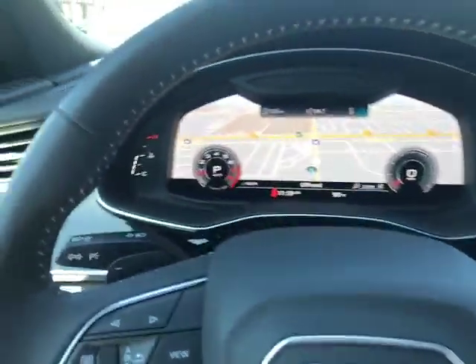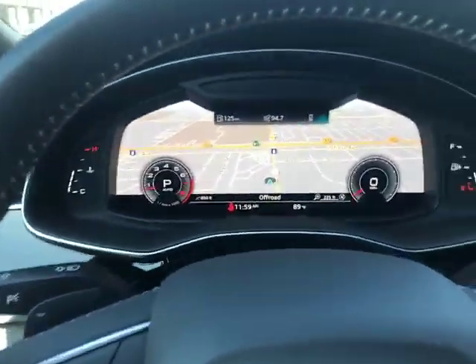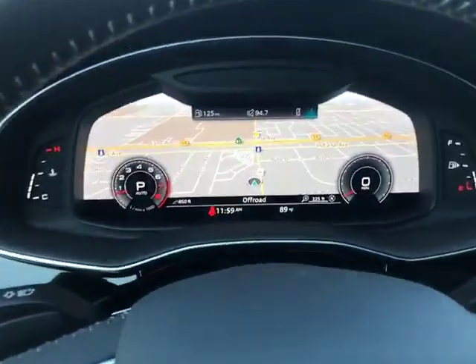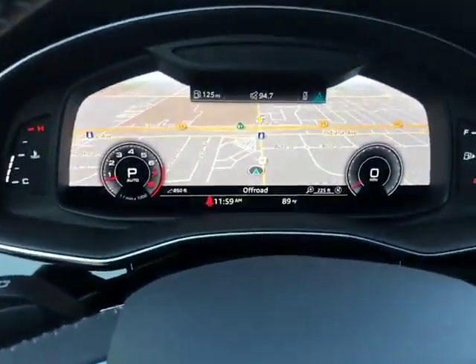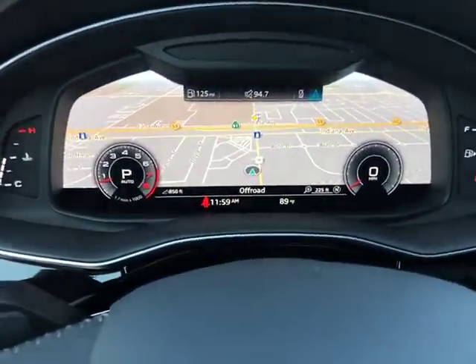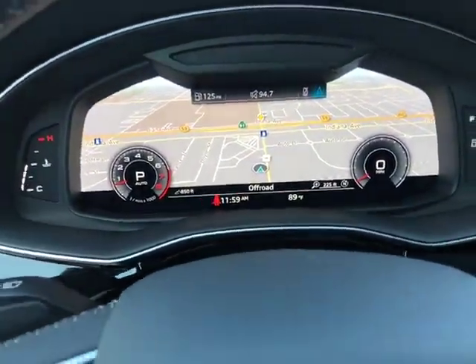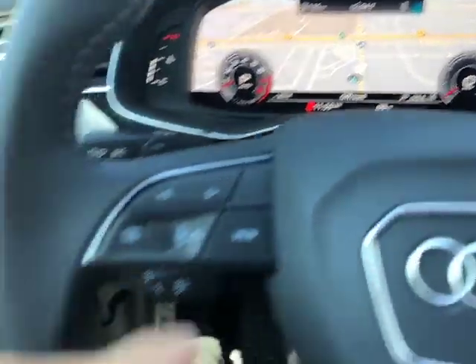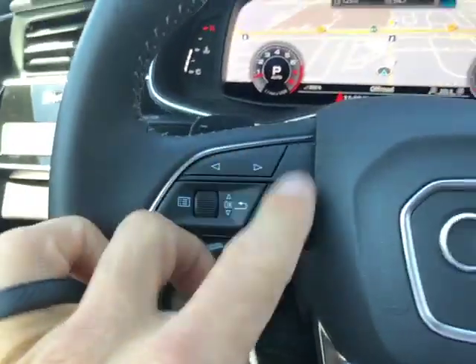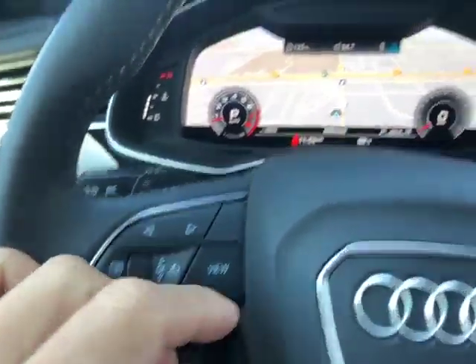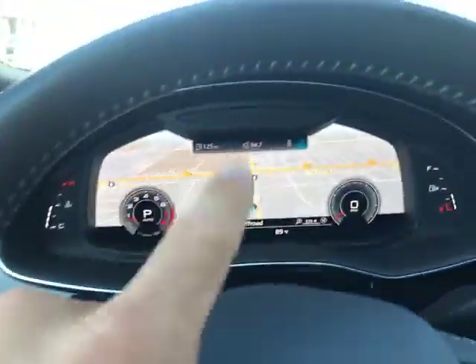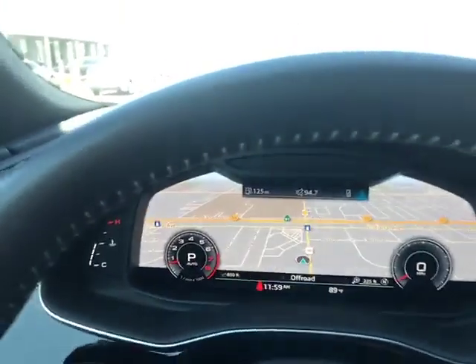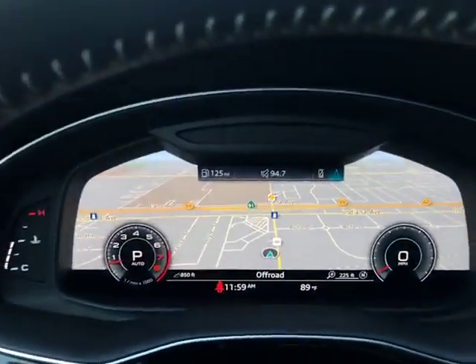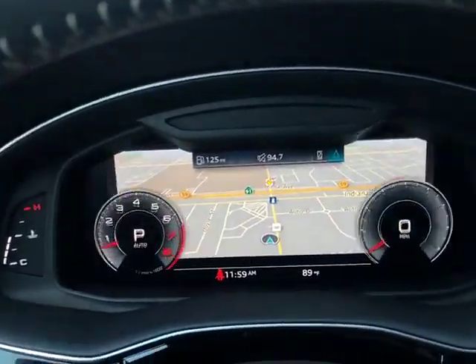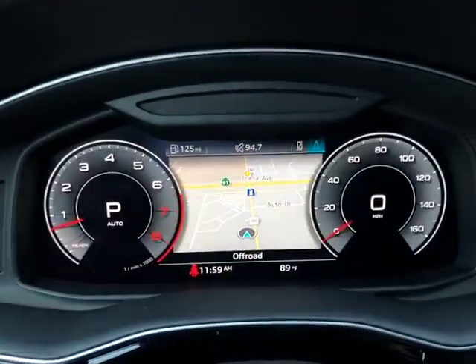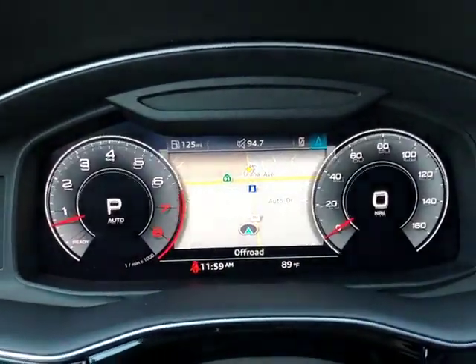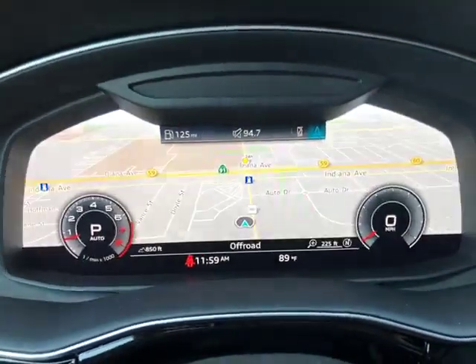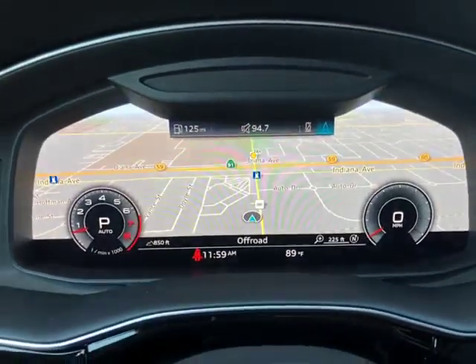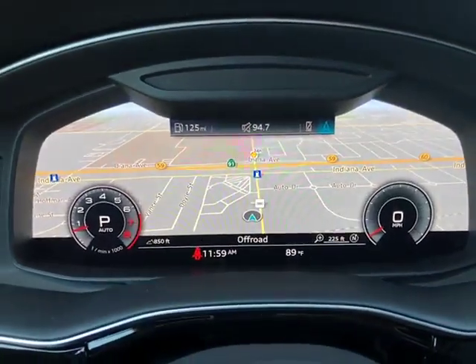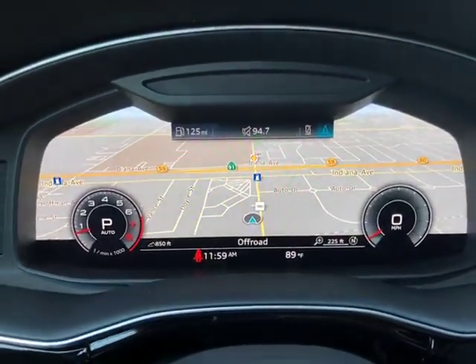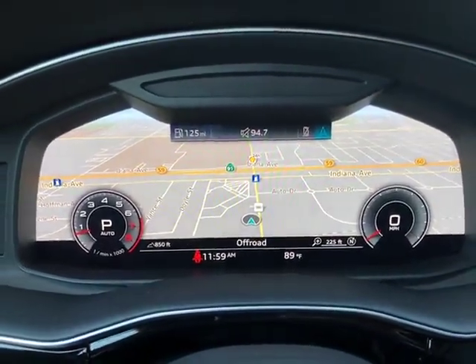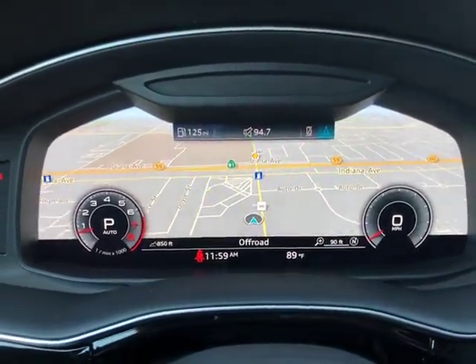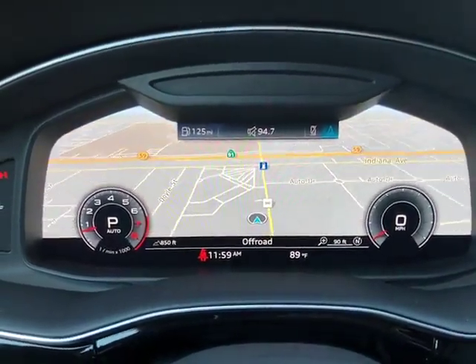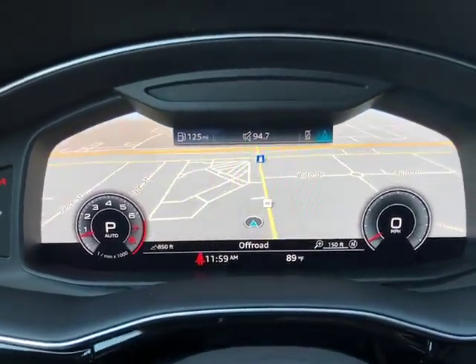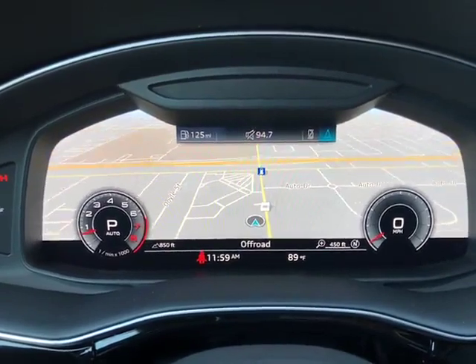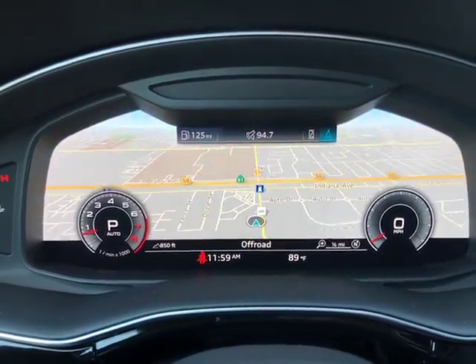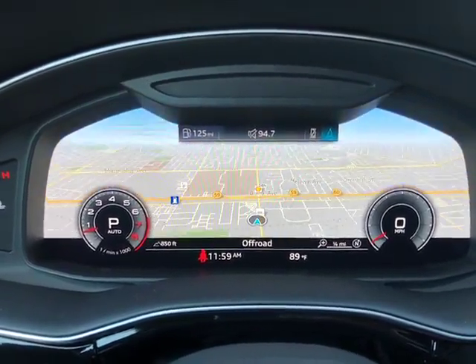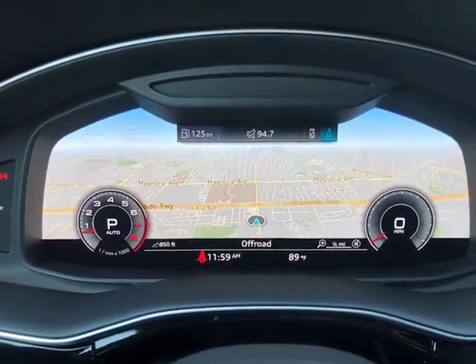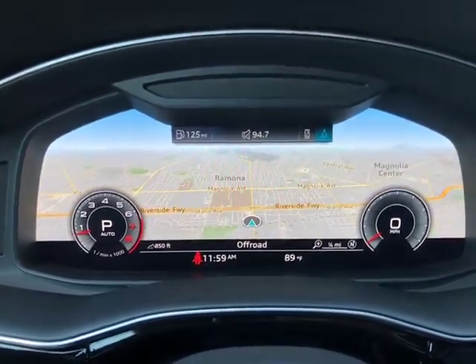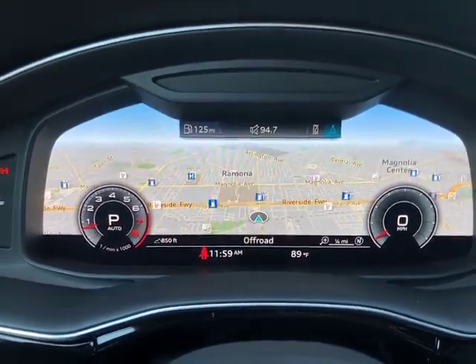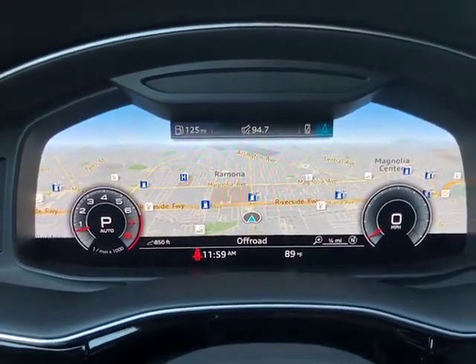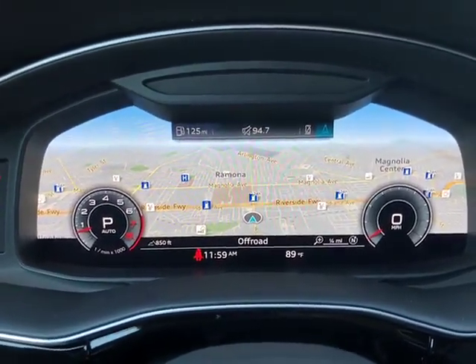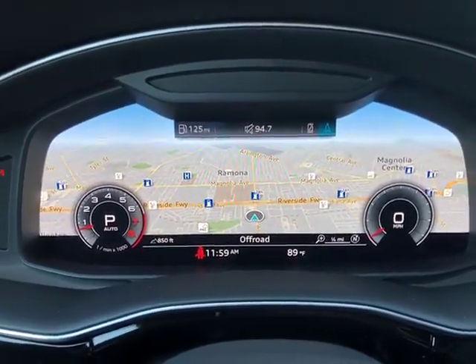So here's the virtual cockpit, or digital dash. These controls here actually control that. So you can actually maximize or minimize the speedometer, tachometer. And then with navigation, you can zoom in, zoom out, and look at live traffic updates.